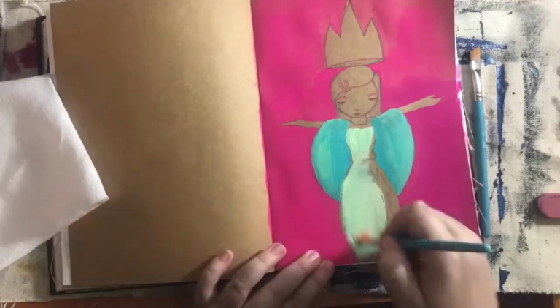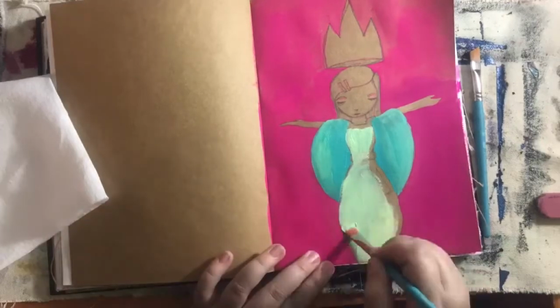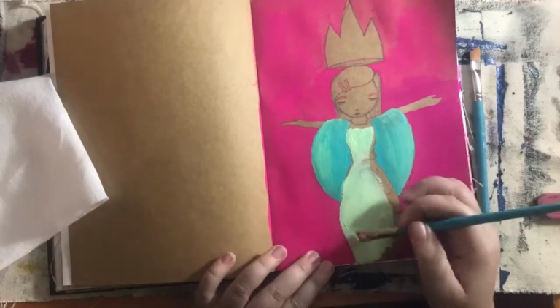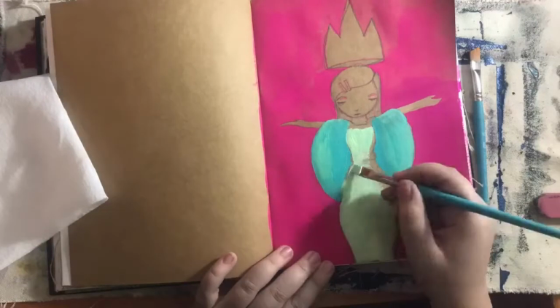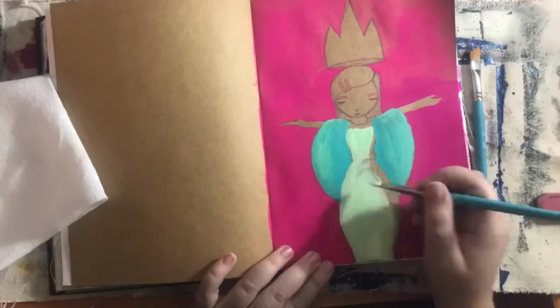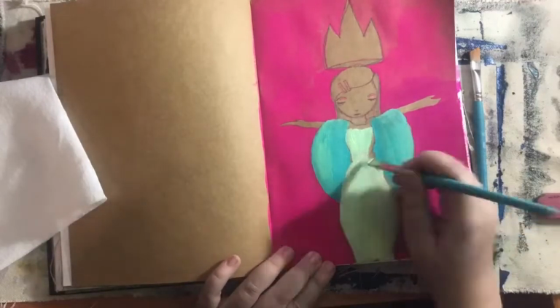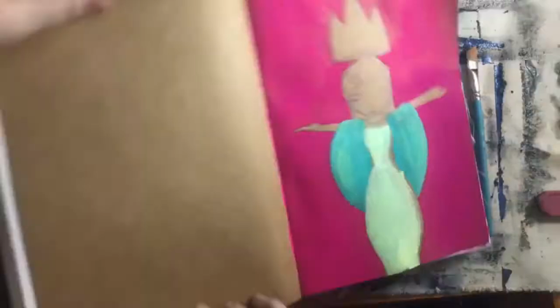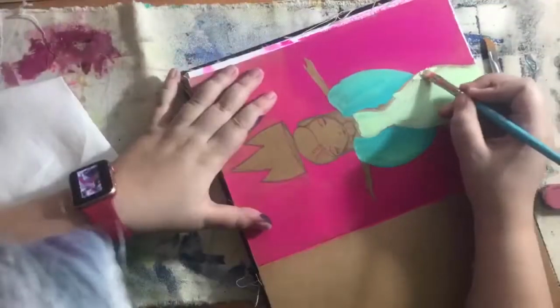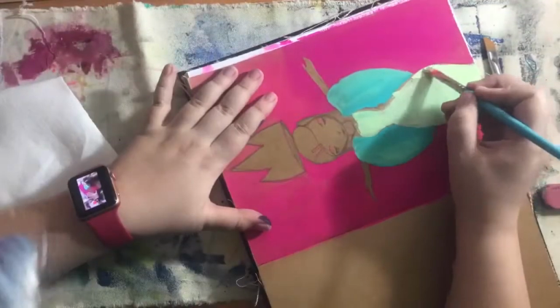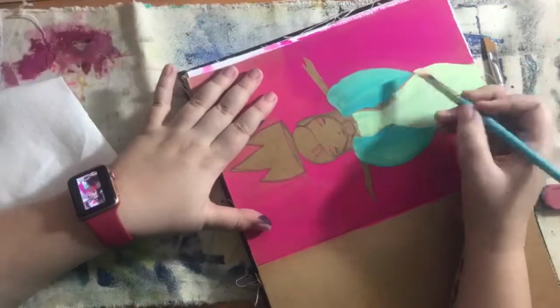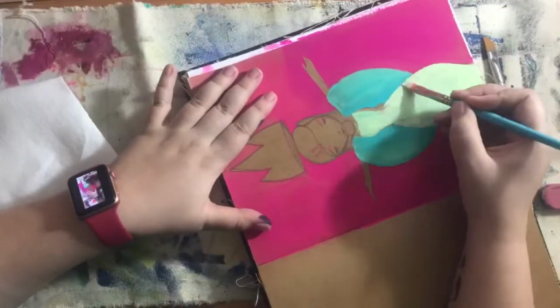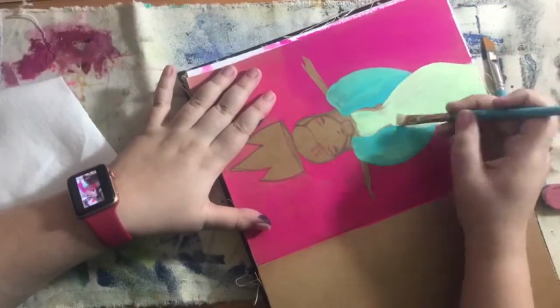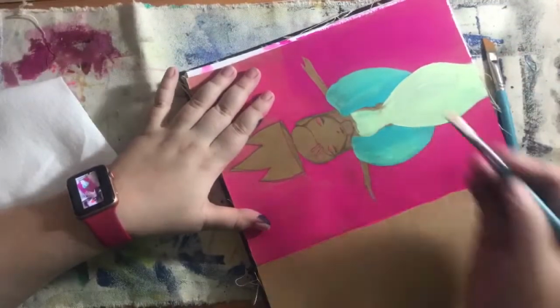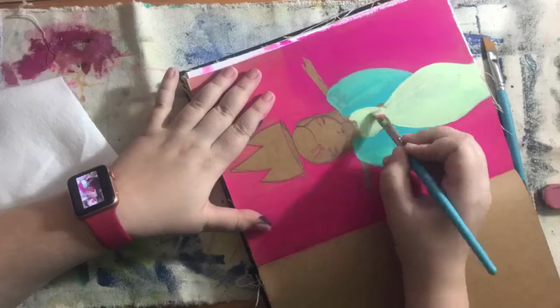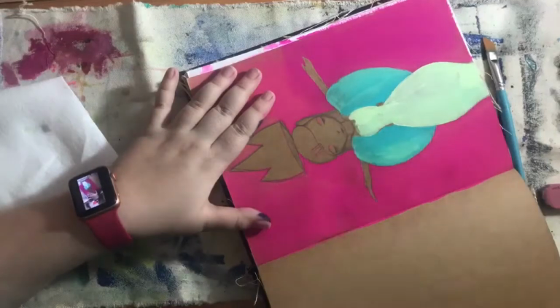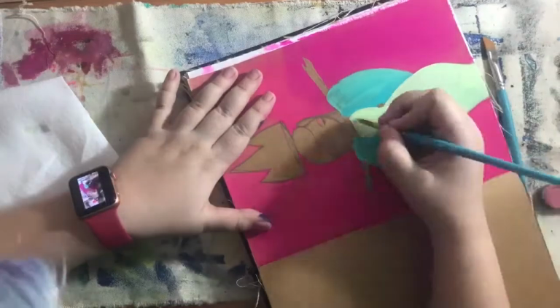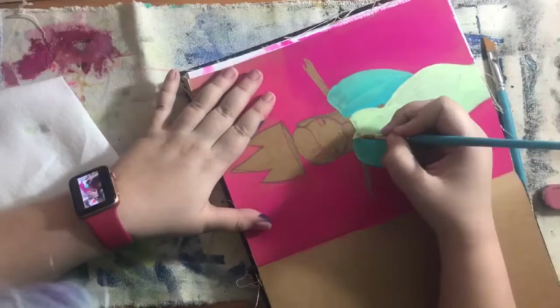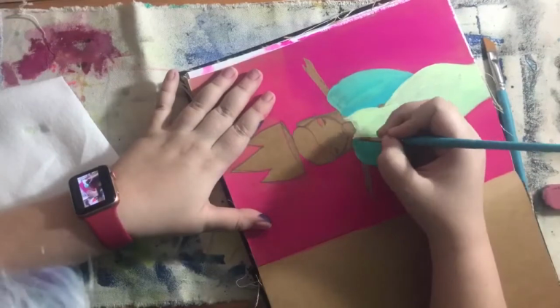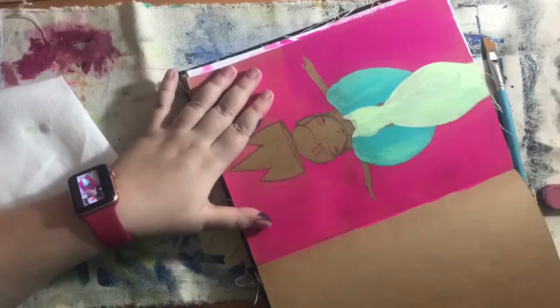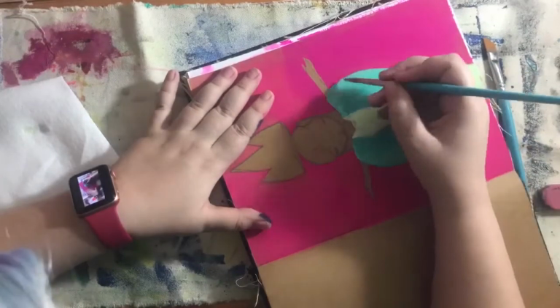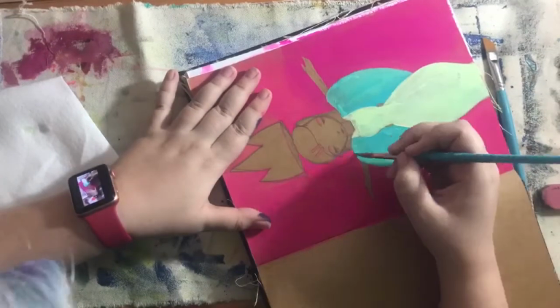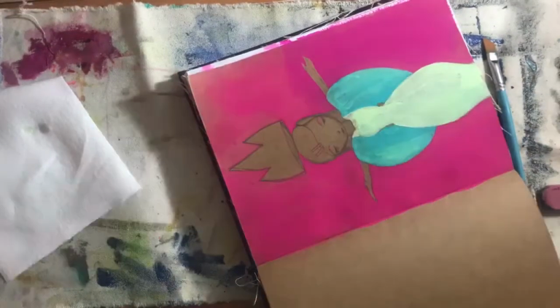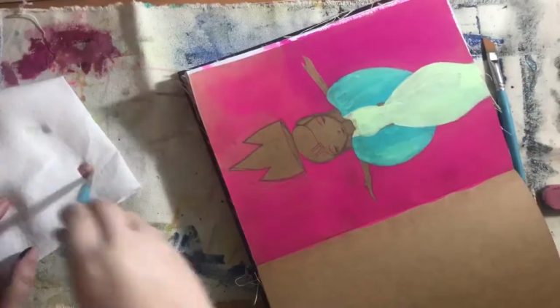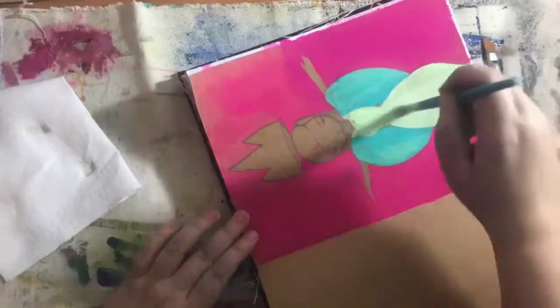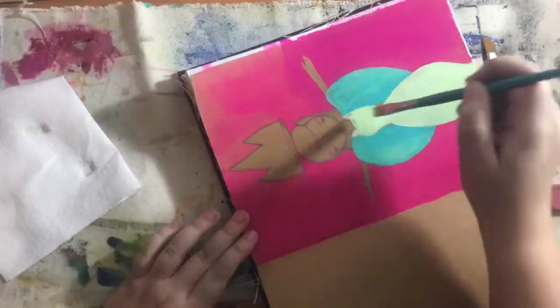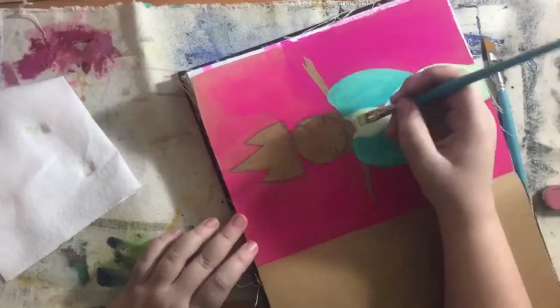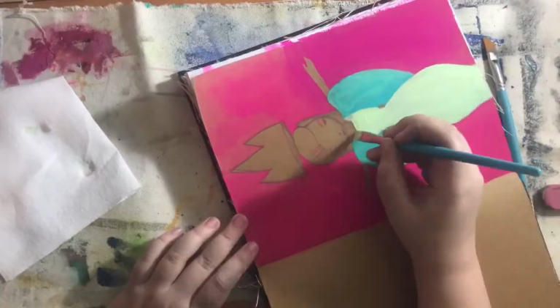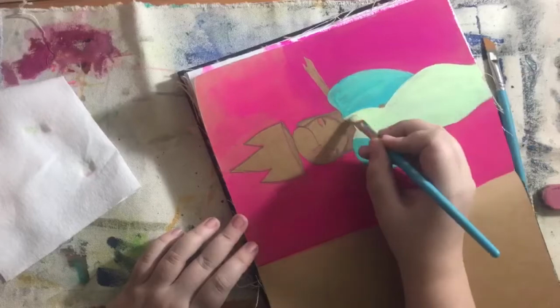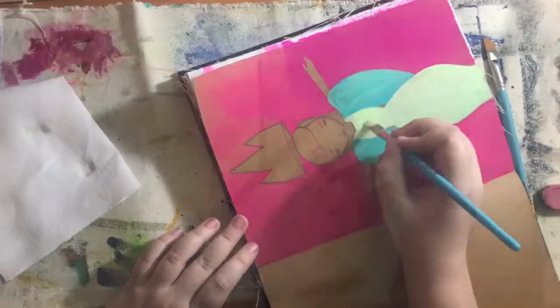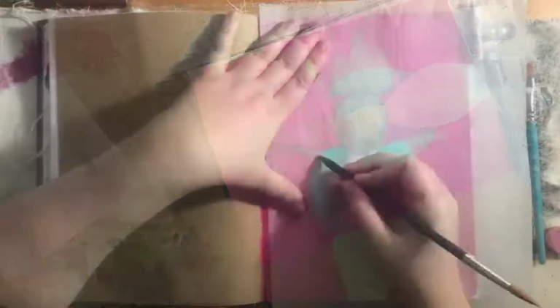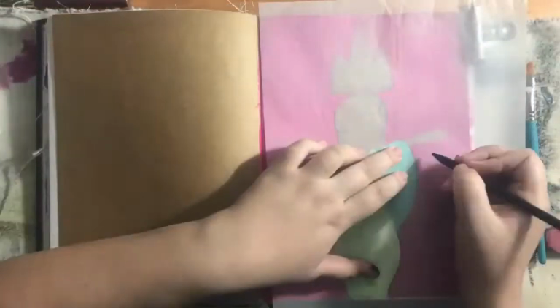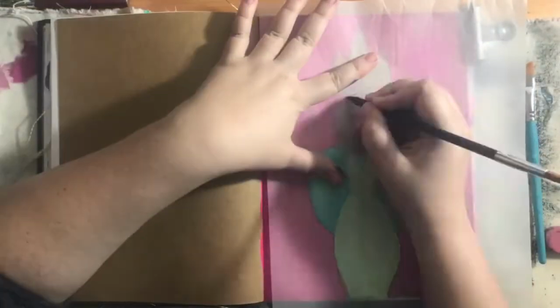I did find out if you add too much water to the paint, it works weird with the paper since I didn't gesso anything — just be warned. You have to do a couple of layers, which I had to go in and do.